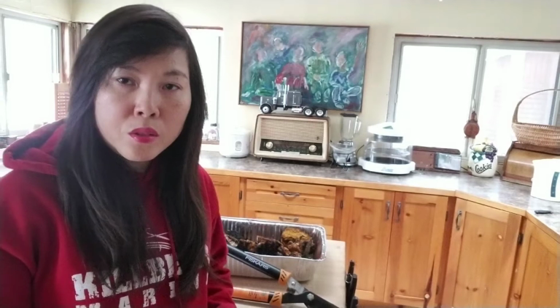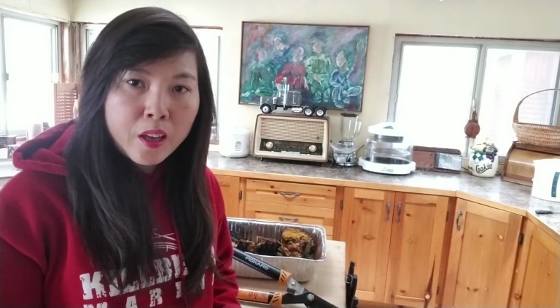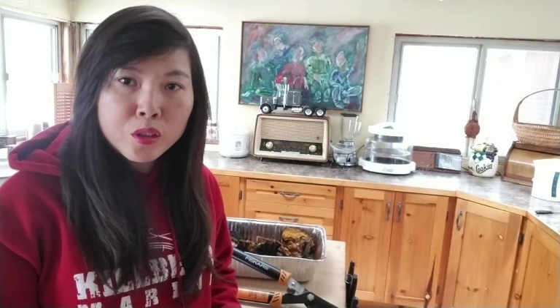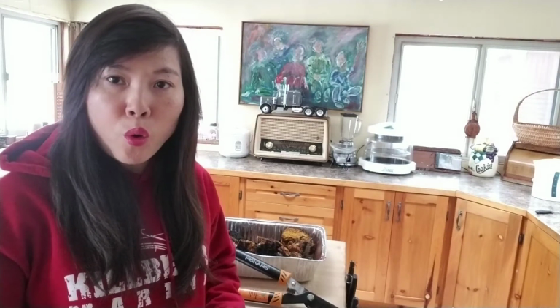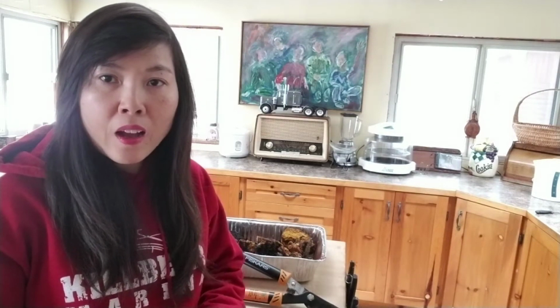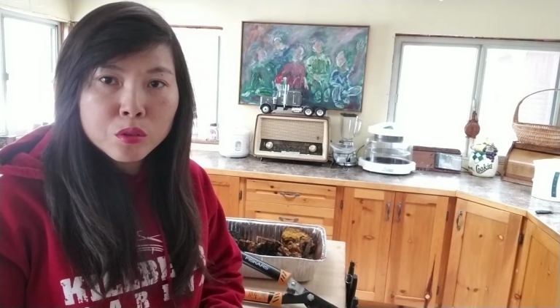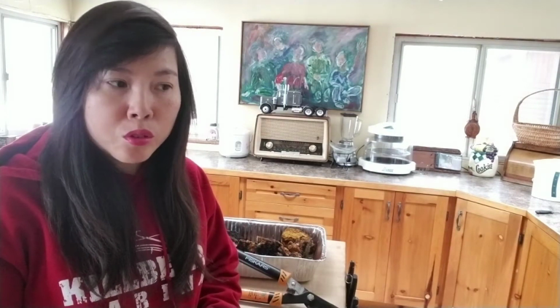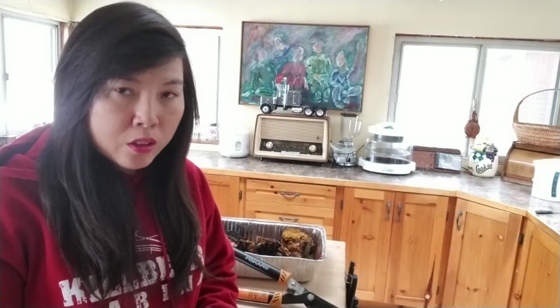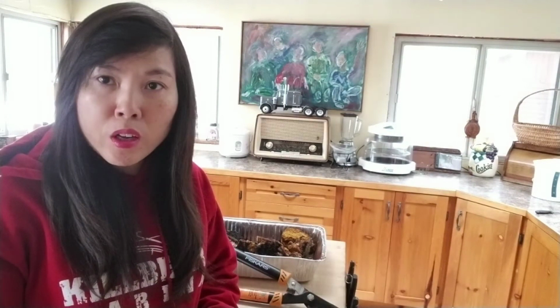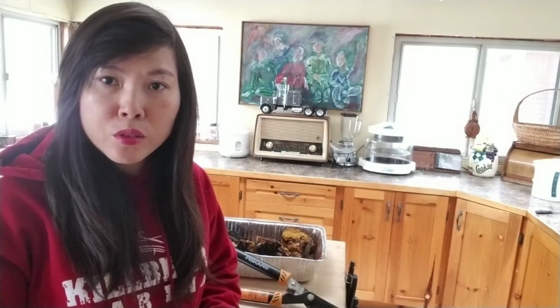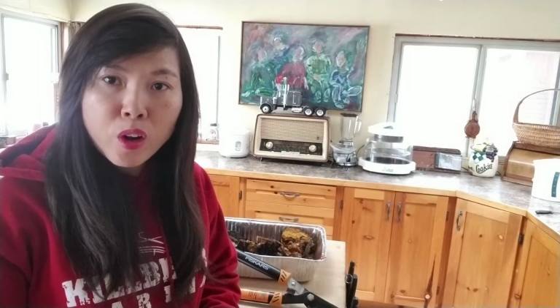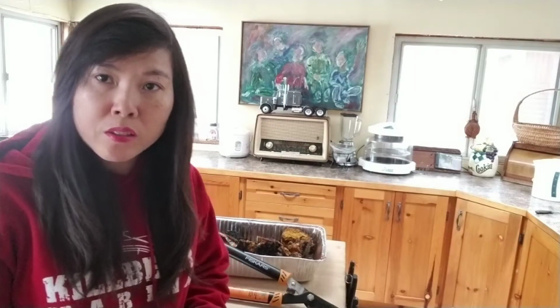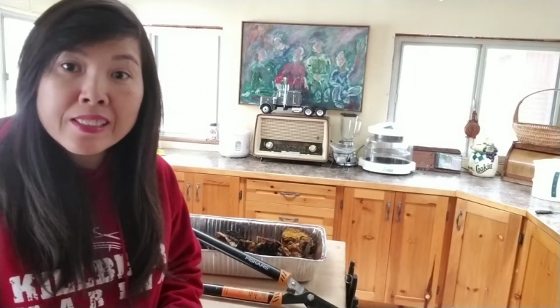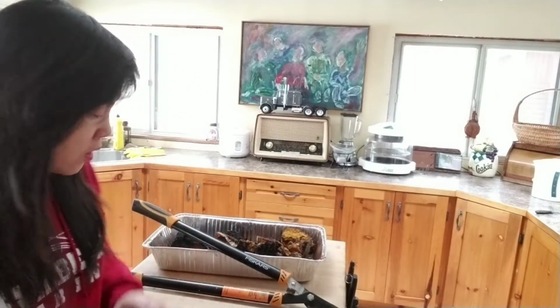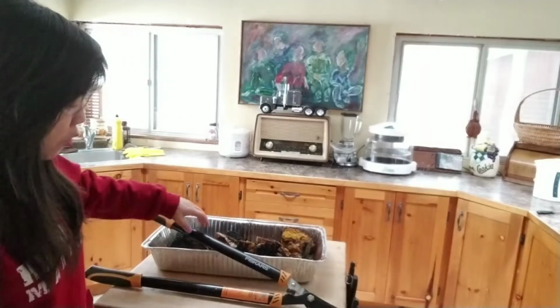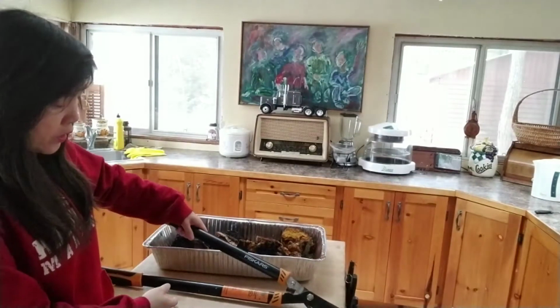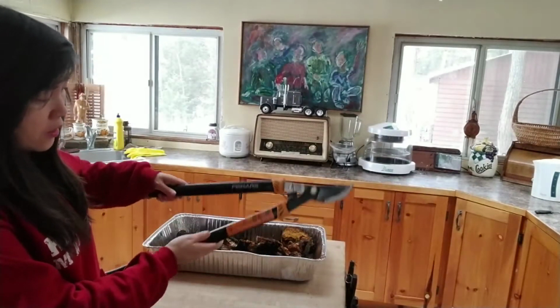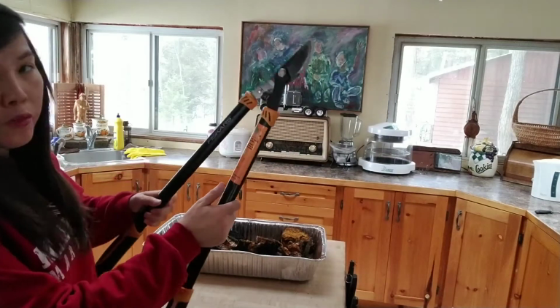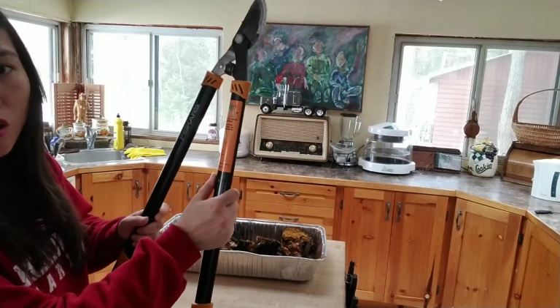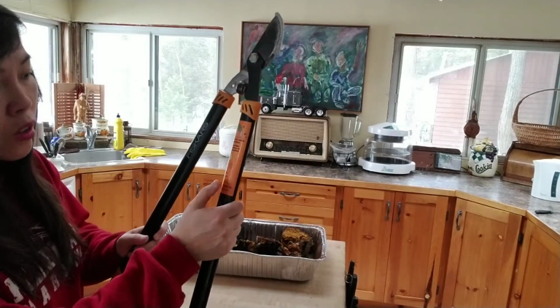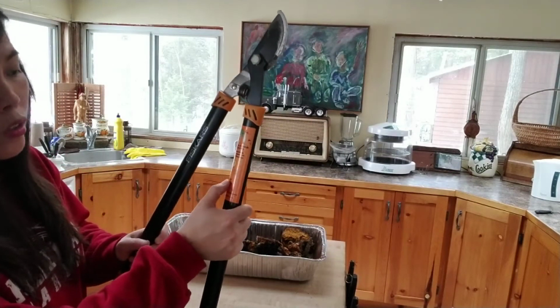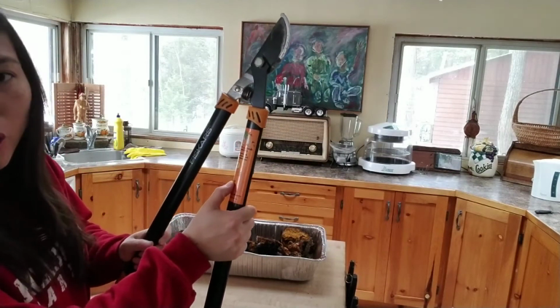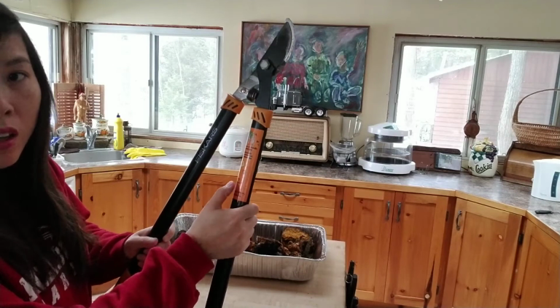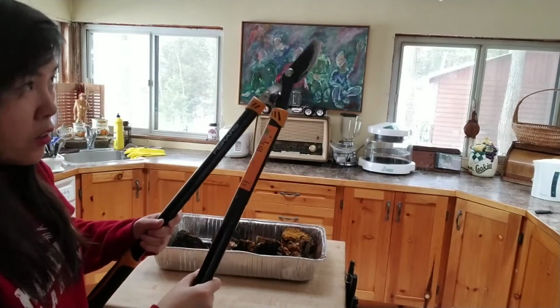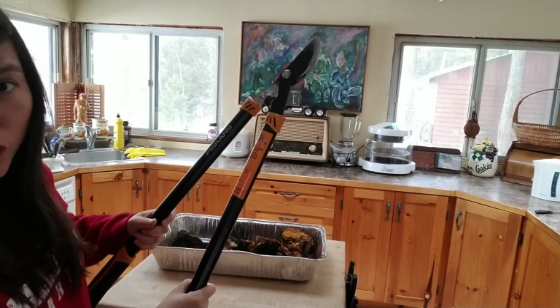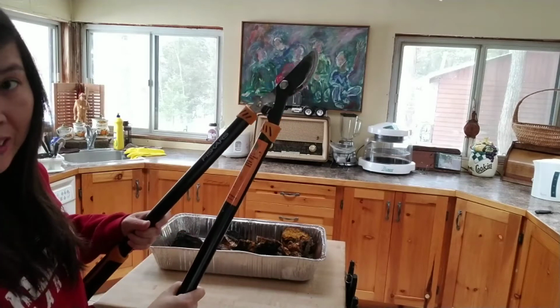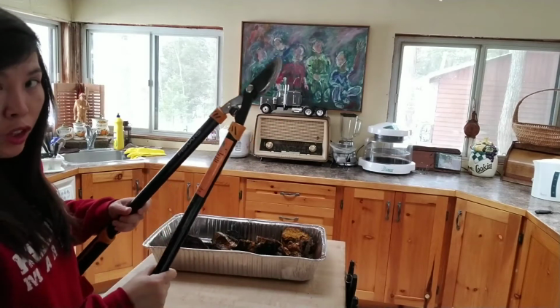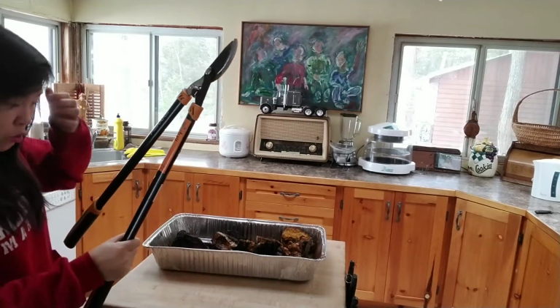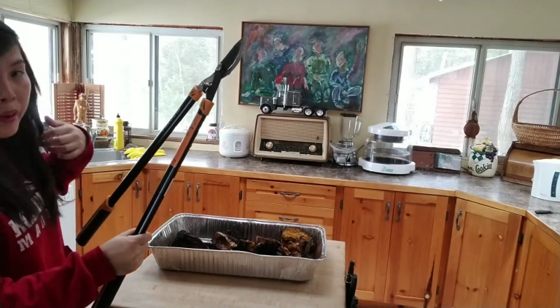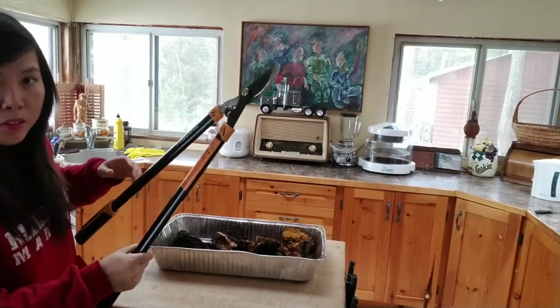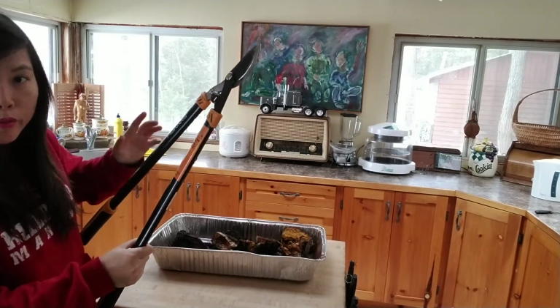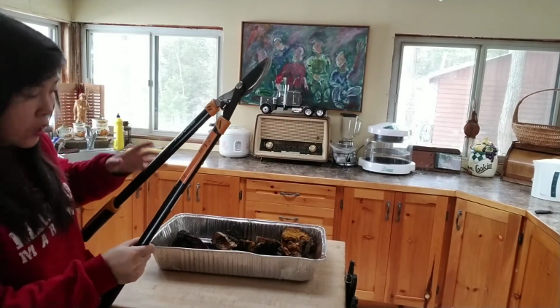Today I'm going to show how to cut the chaga into smaller chunks, easier. First you need something called a lopper. That's for cutting tree branches, but it's good for chaga.